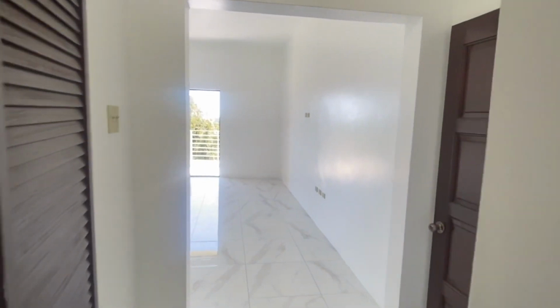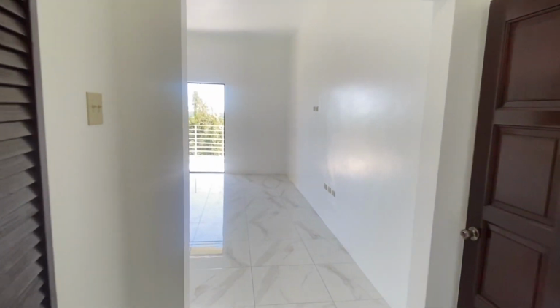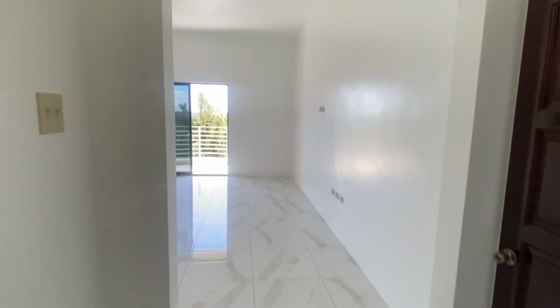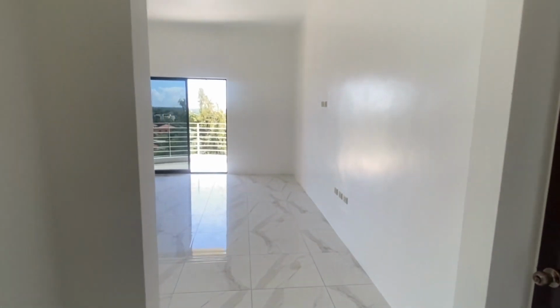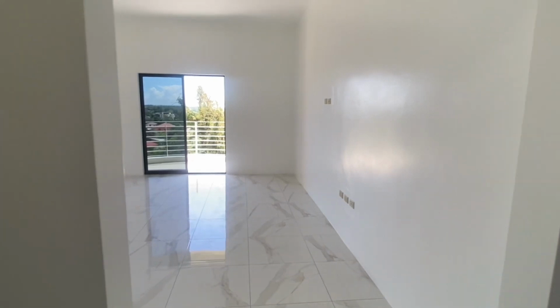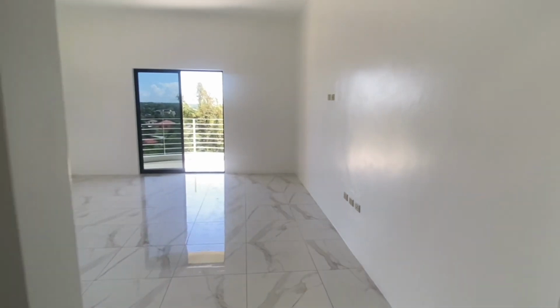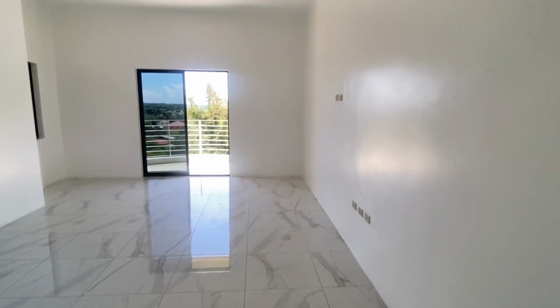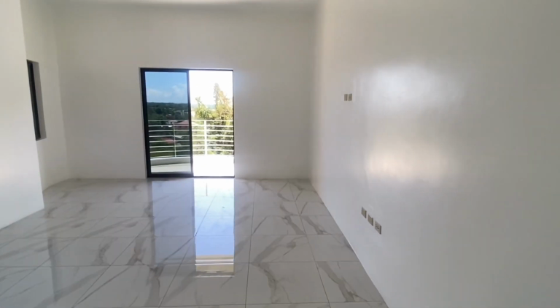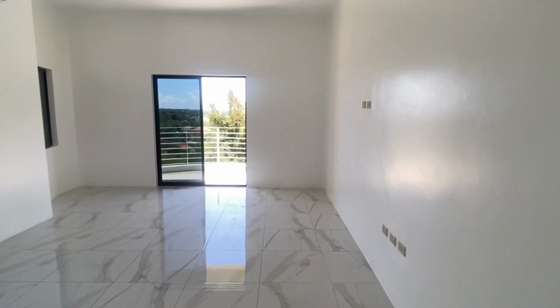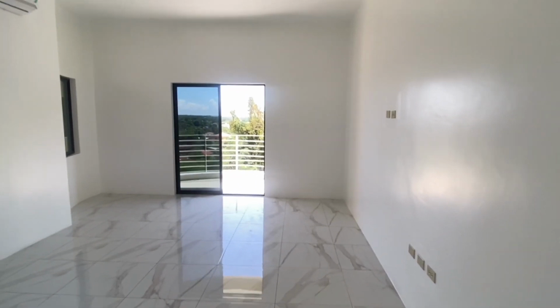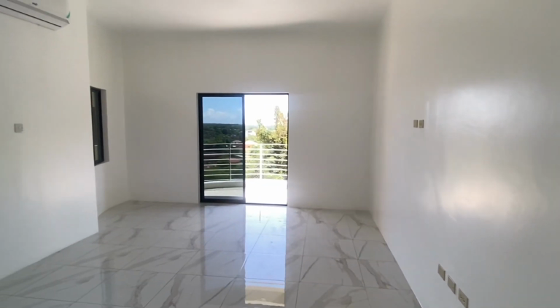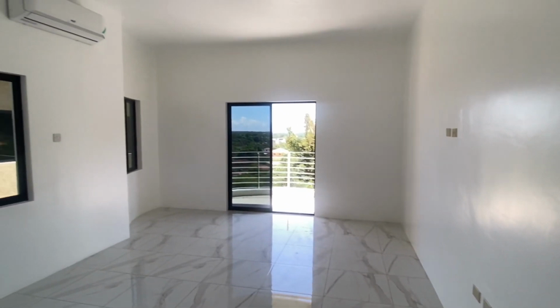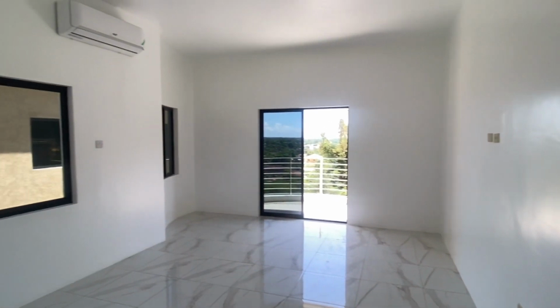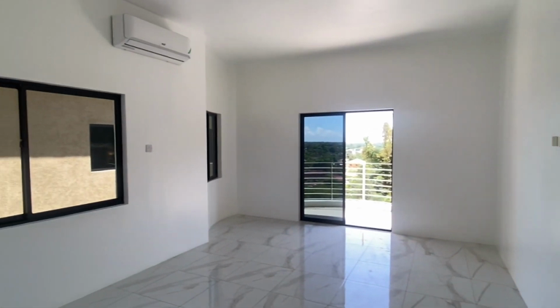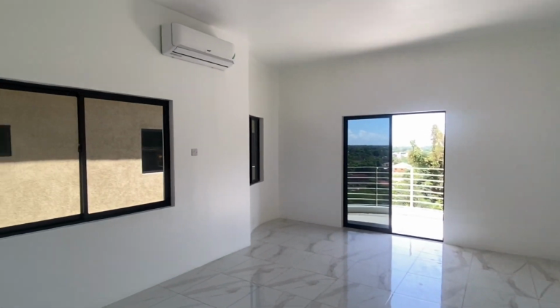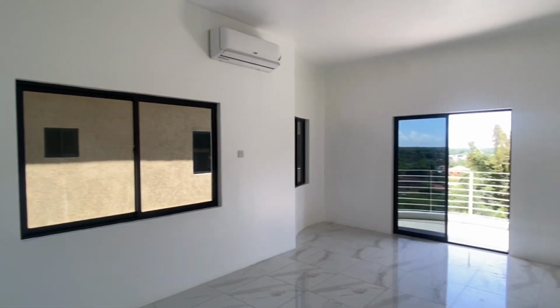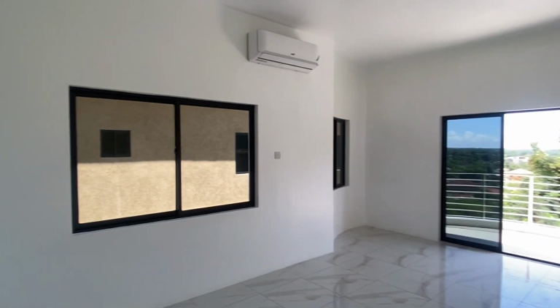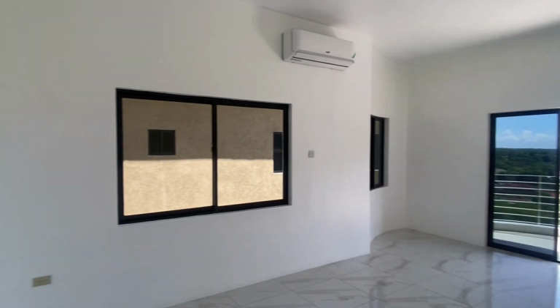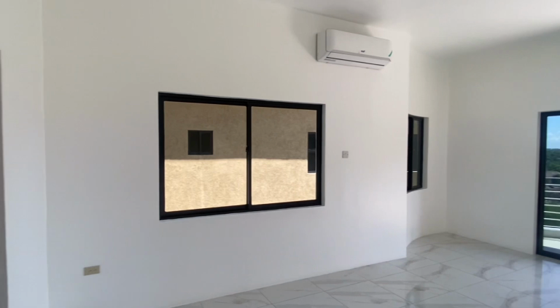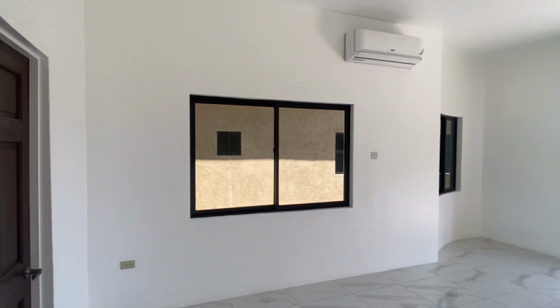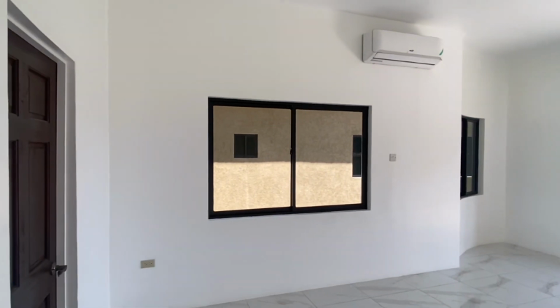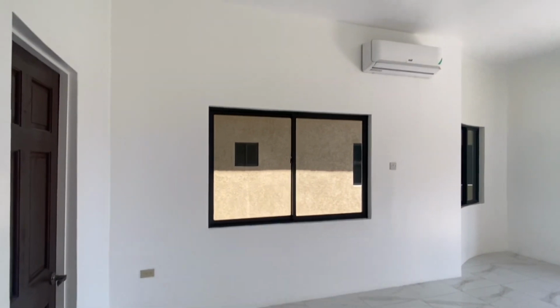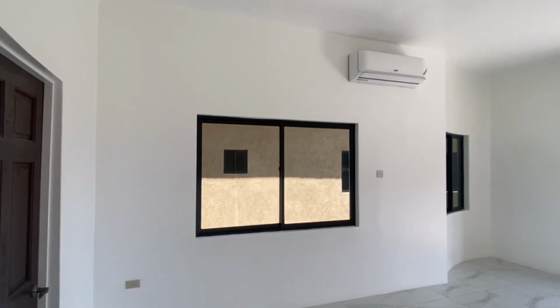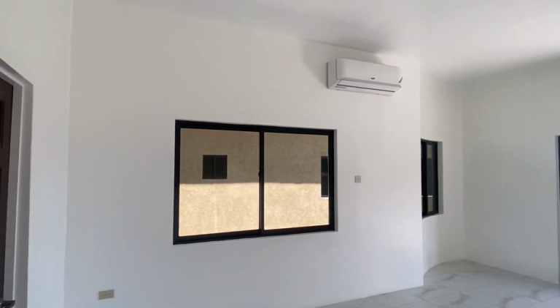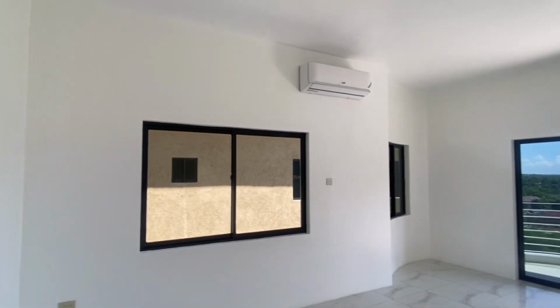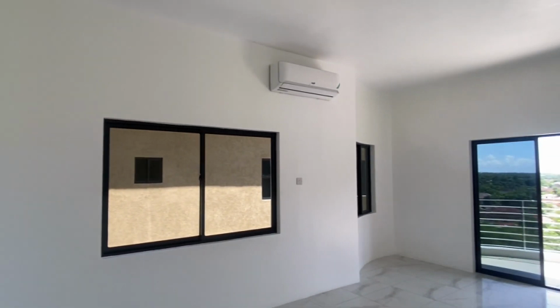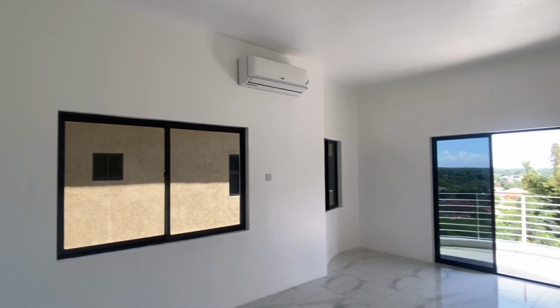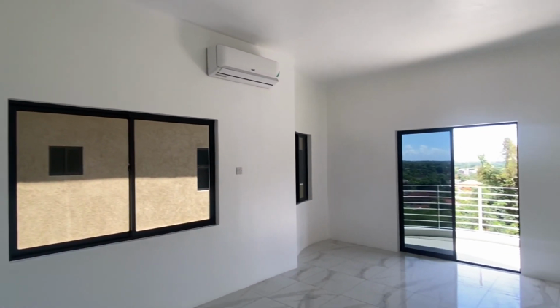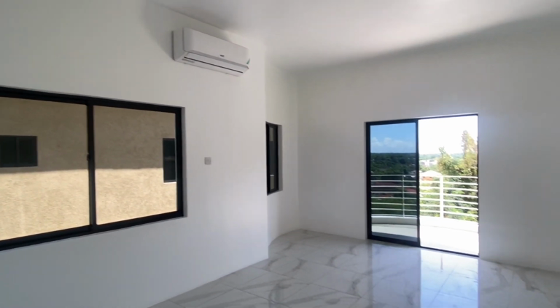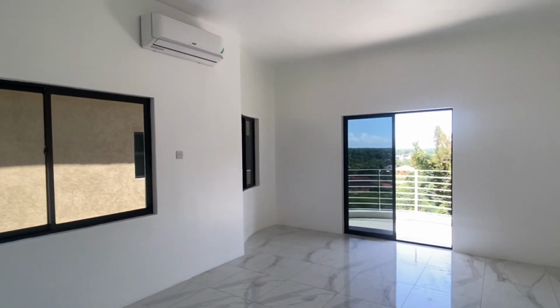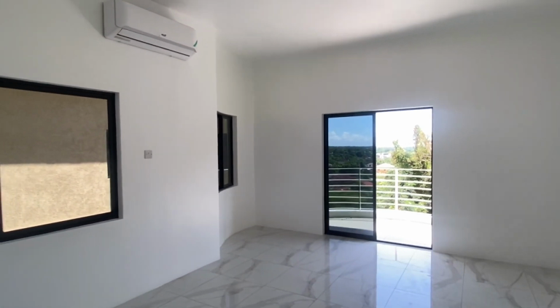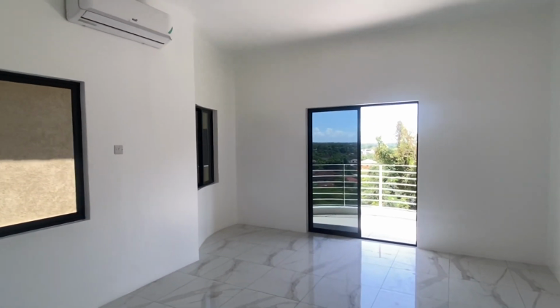Let's now take a look at the bedroom that is already retrofitted with an air conditioning unit, and has an ensuite bathroom as well as its own balcony.